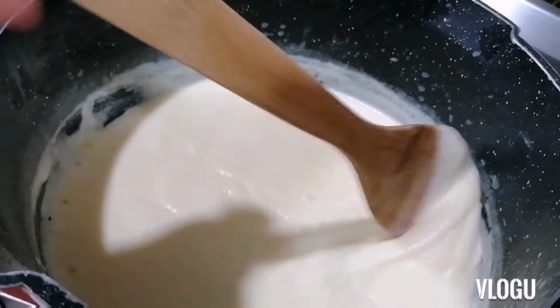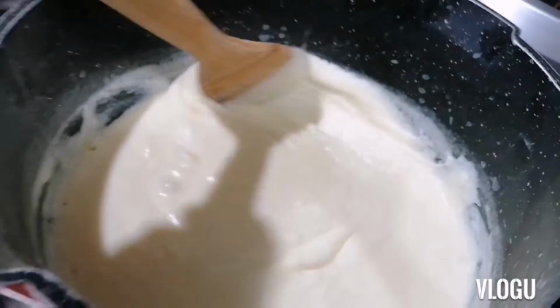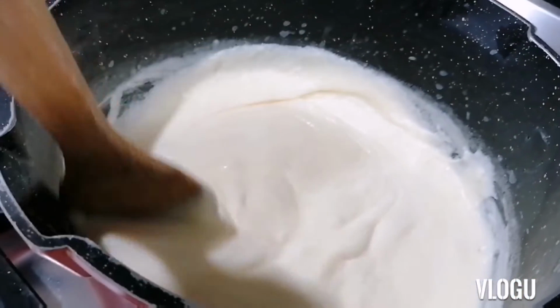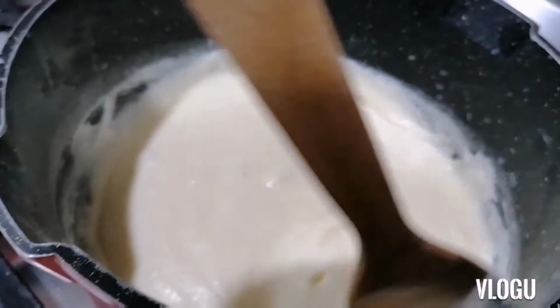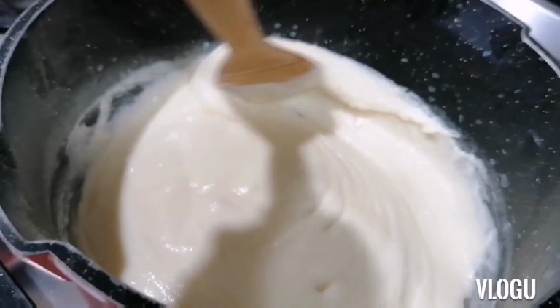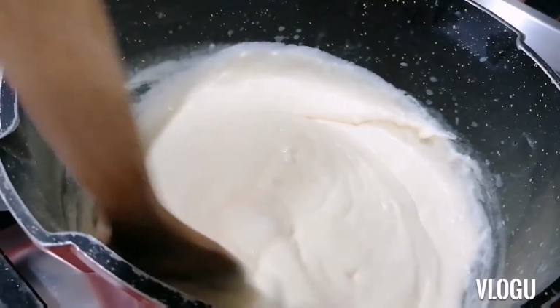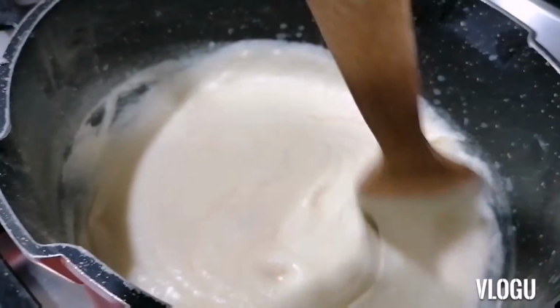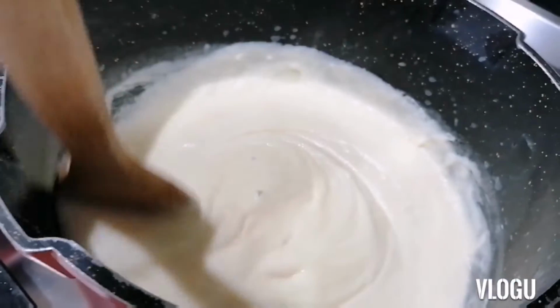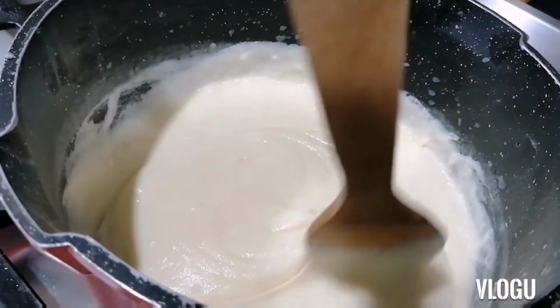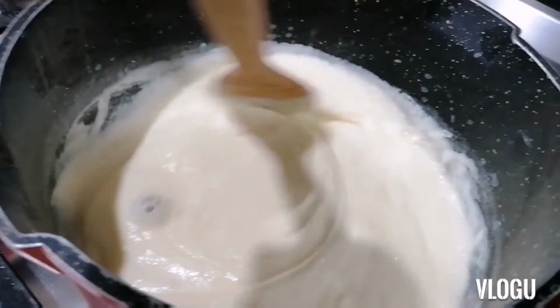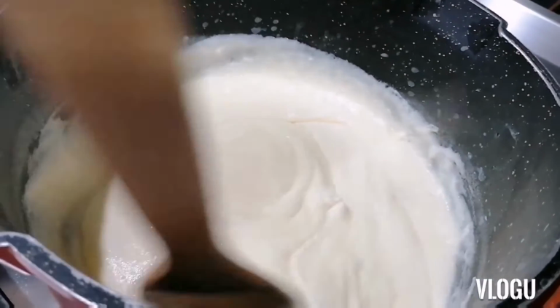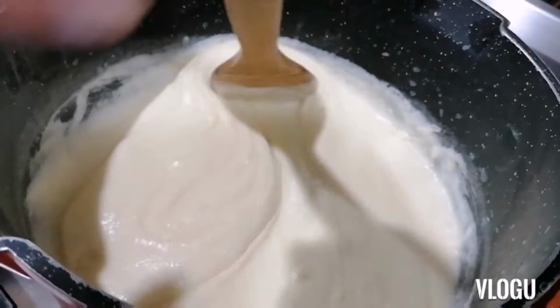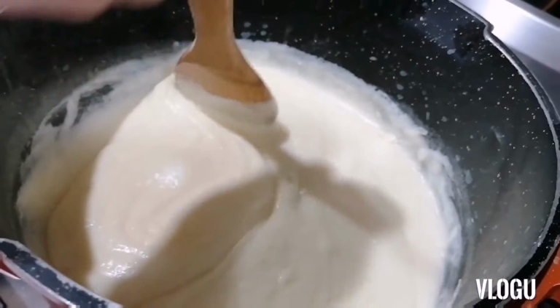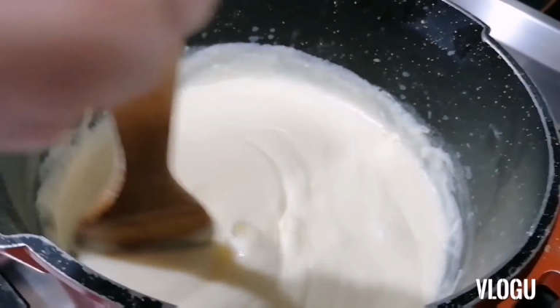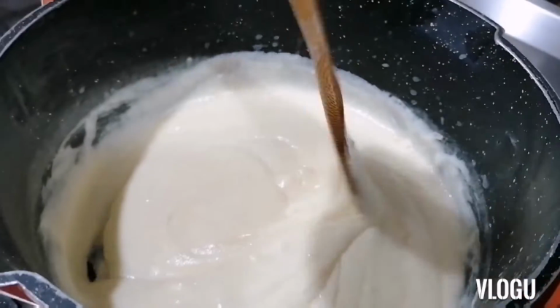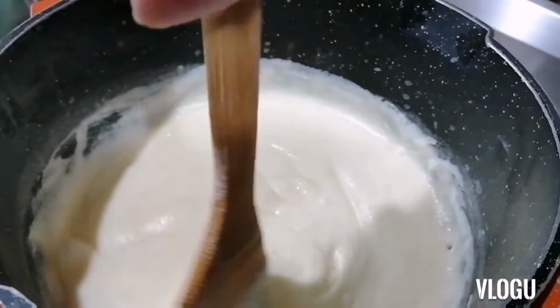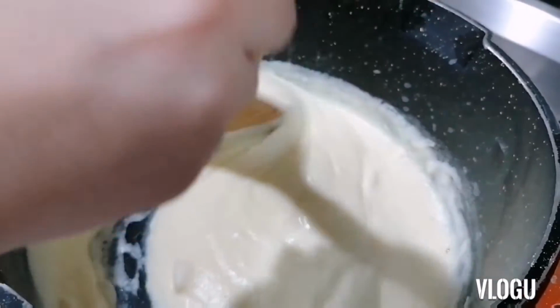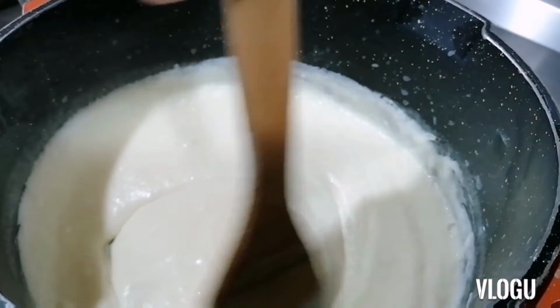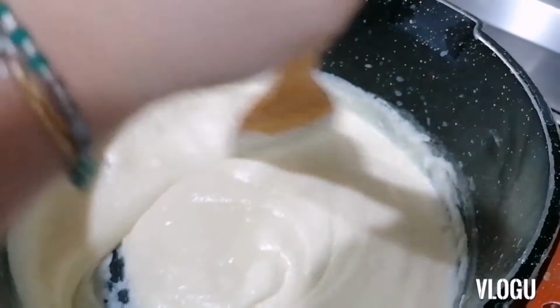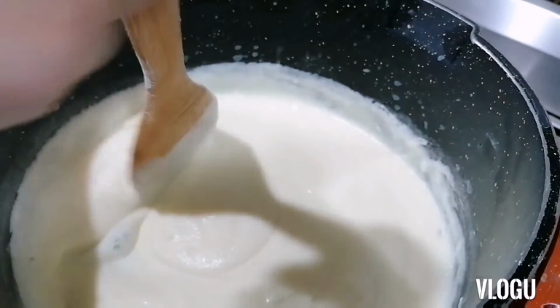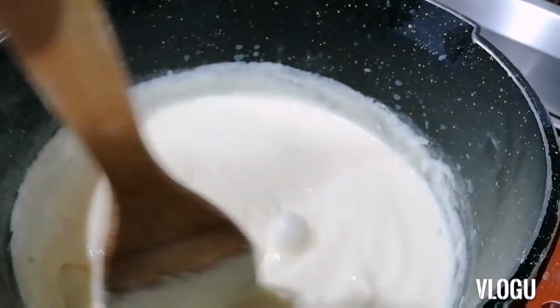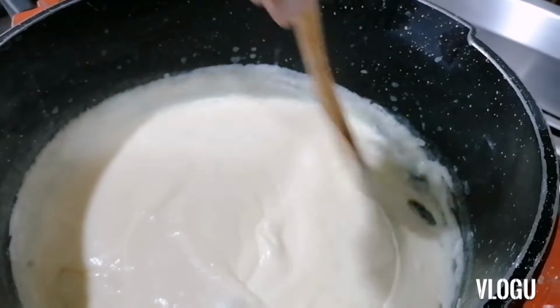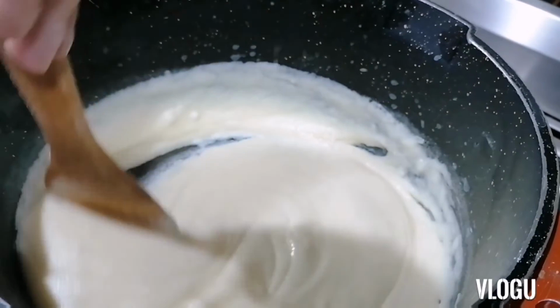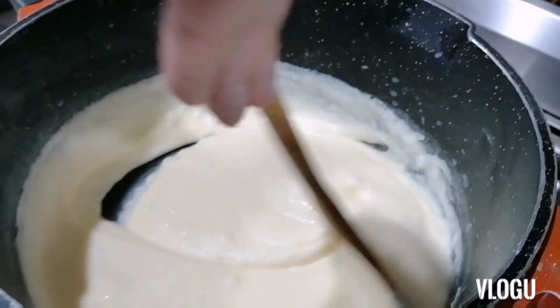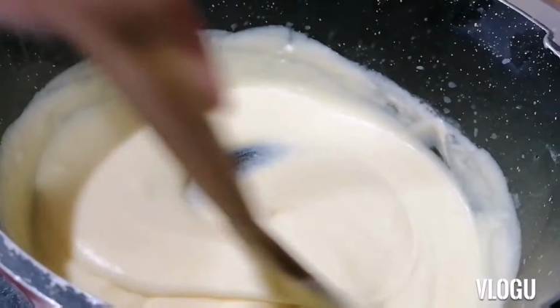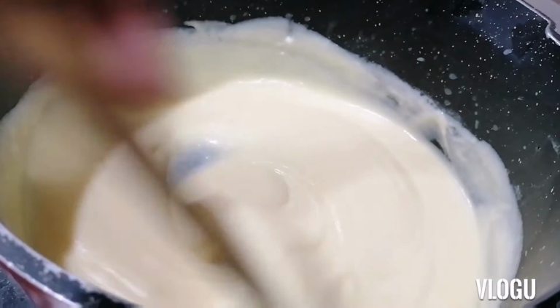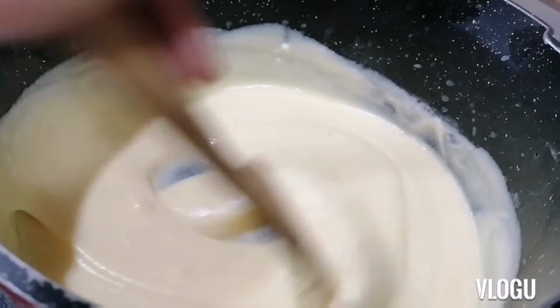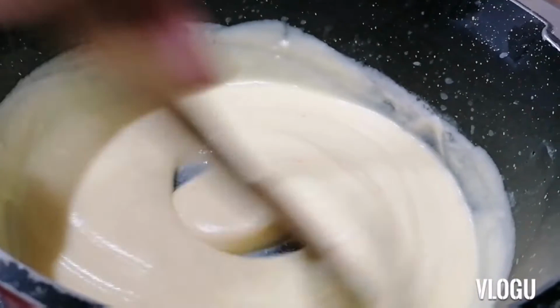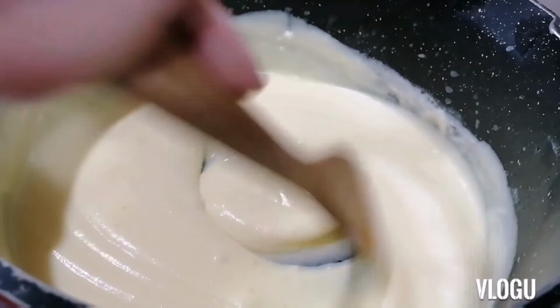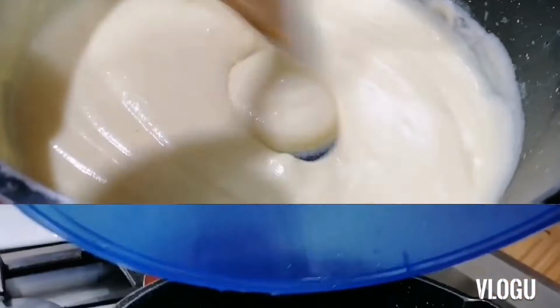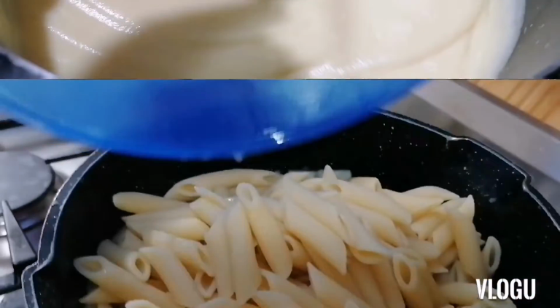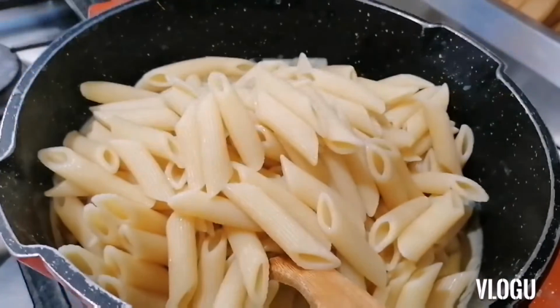So yeah, it's almost ready, and now we are ready to mix it with our pasta.